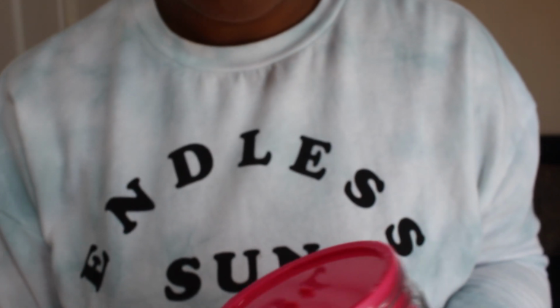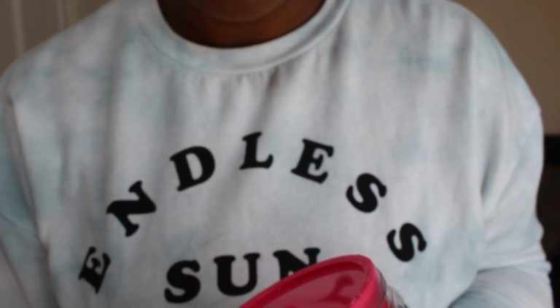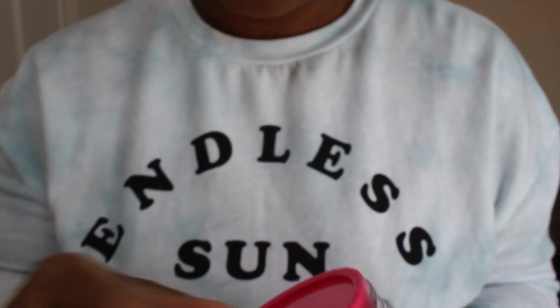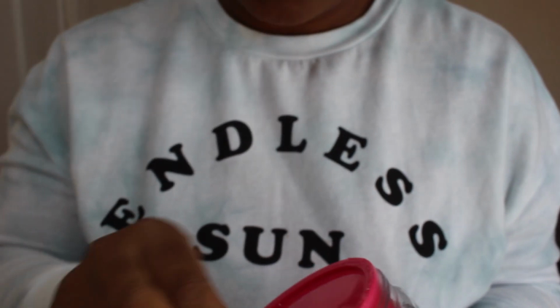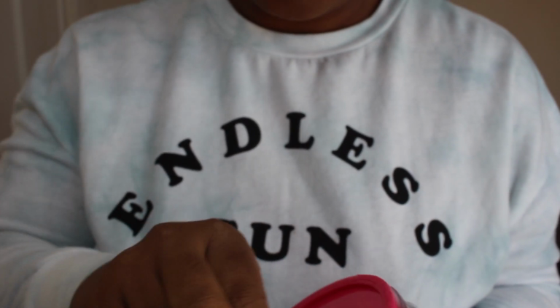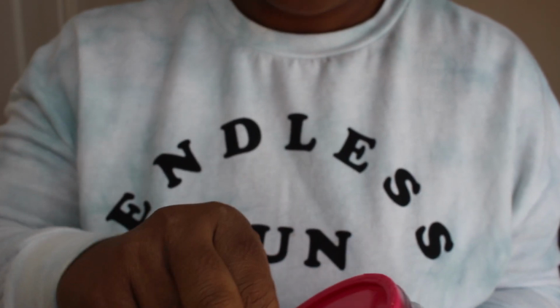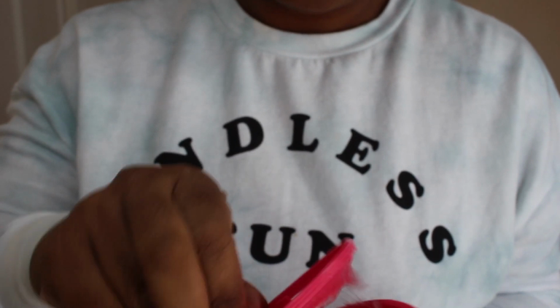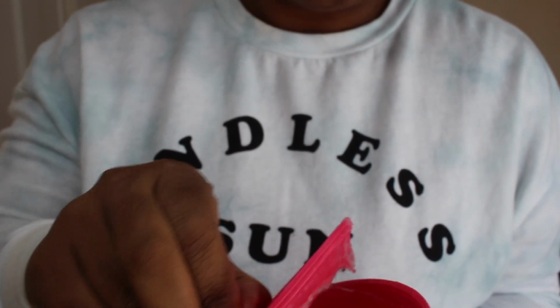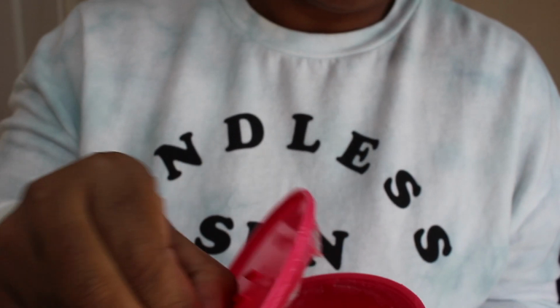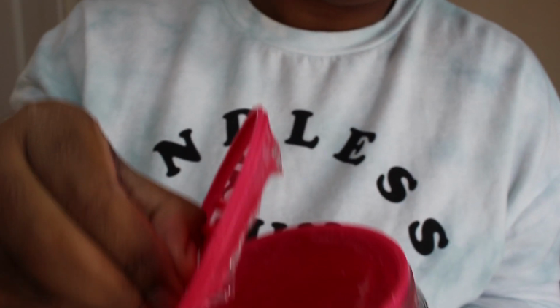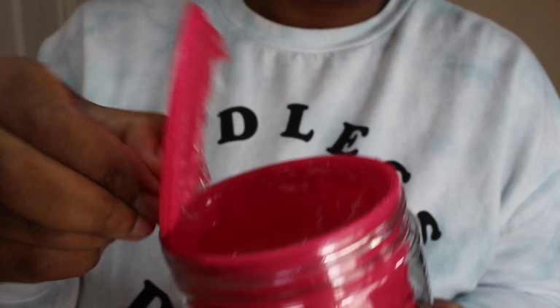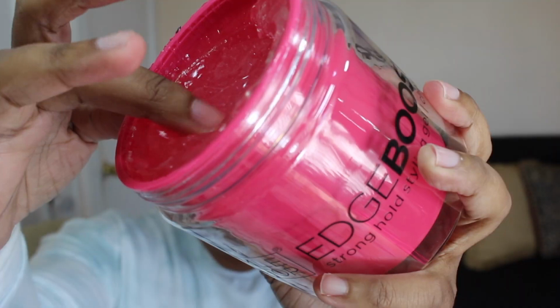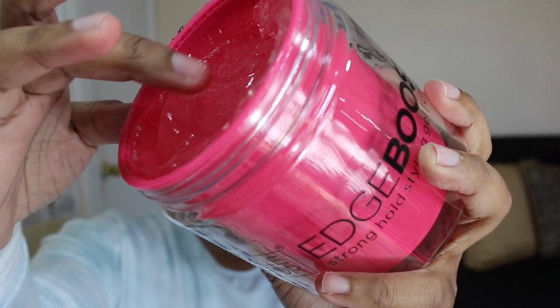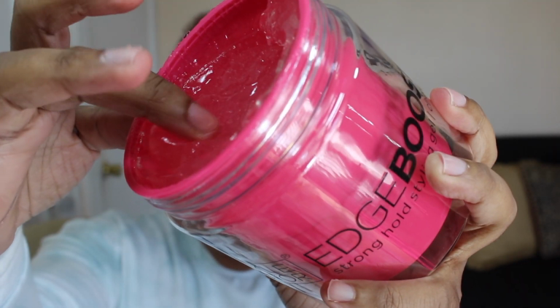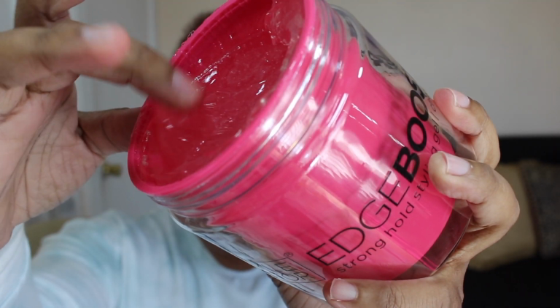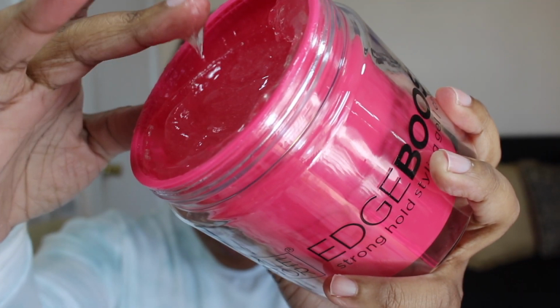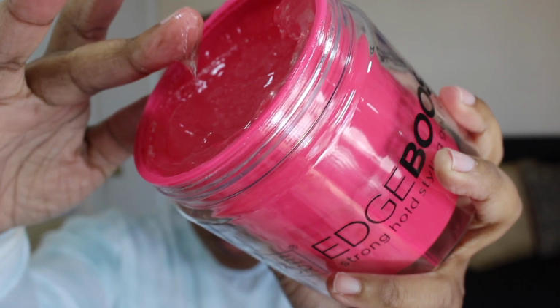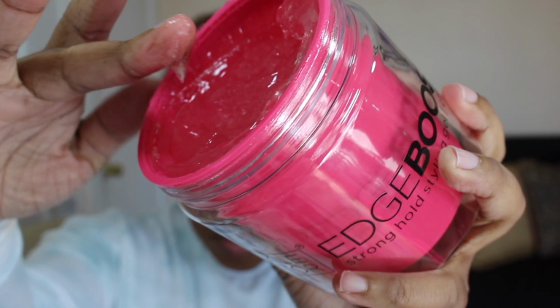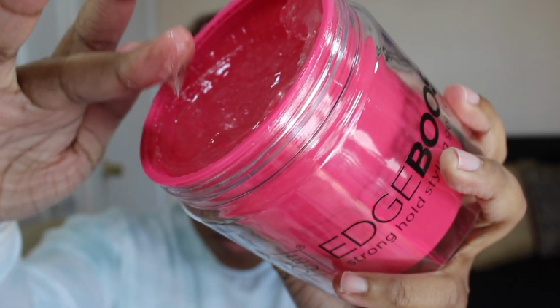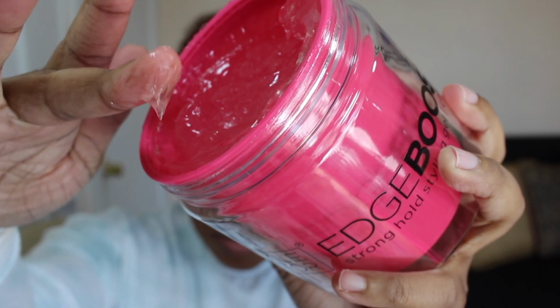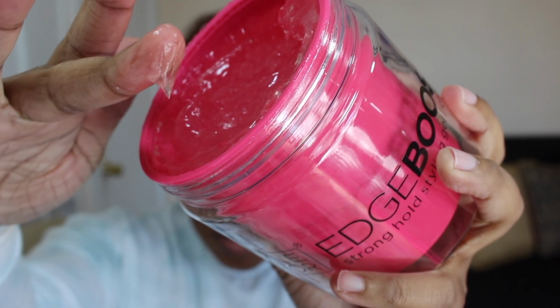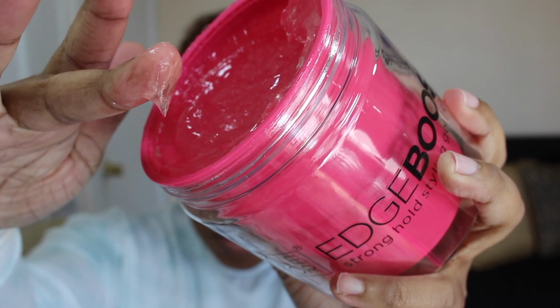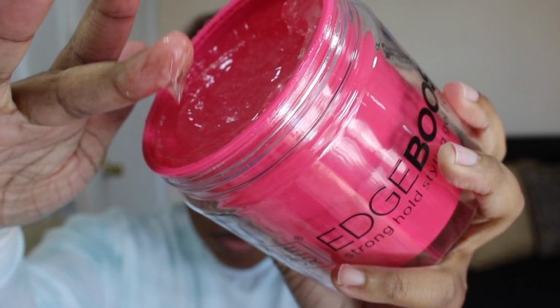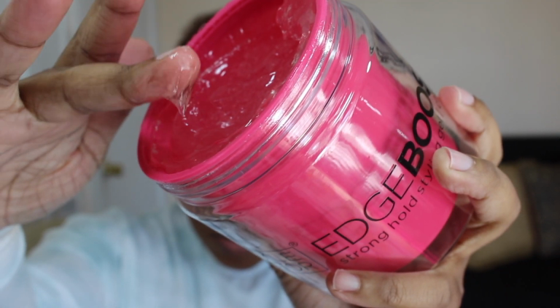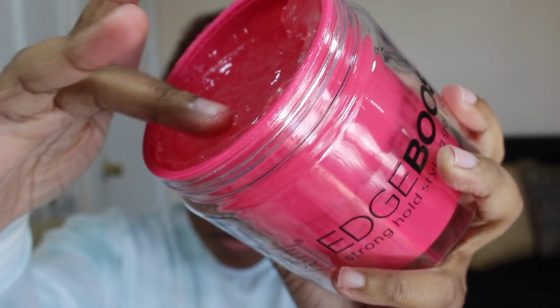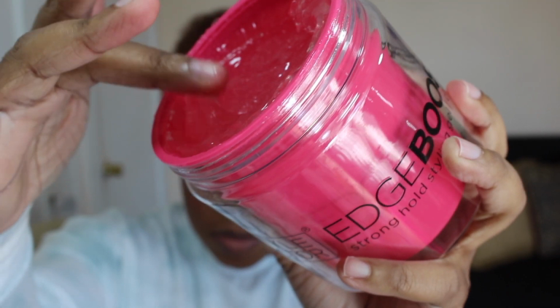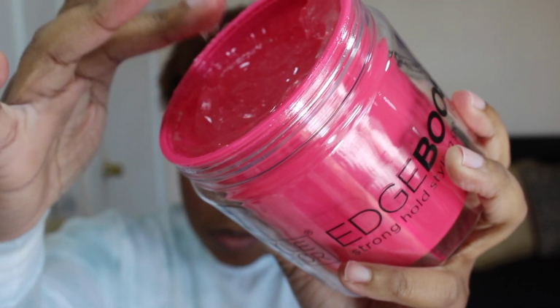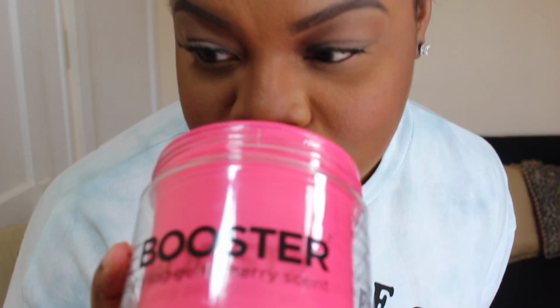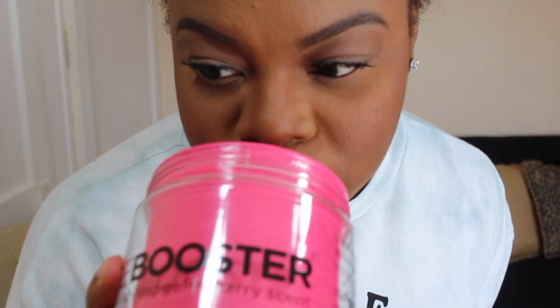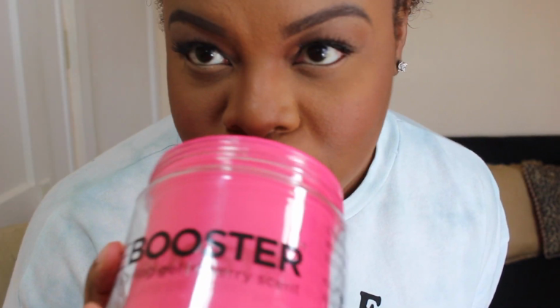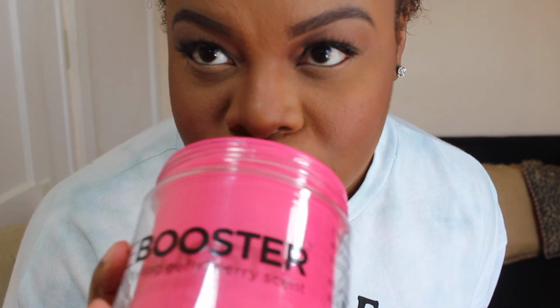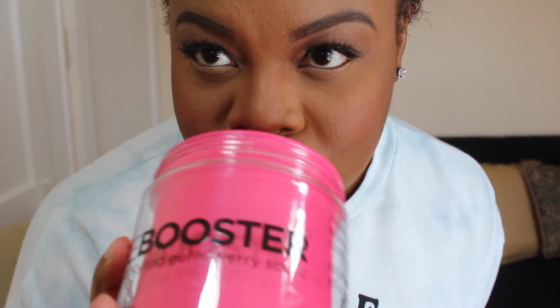The gel I received is Cherry Scented. It came in this really cute container. As you can see it is a thick gel, it's clear in color and it smells really really good.